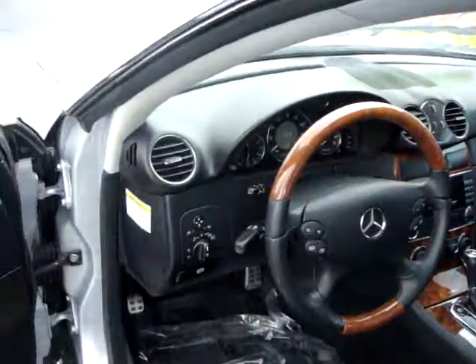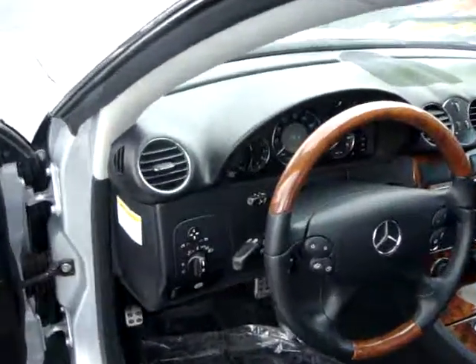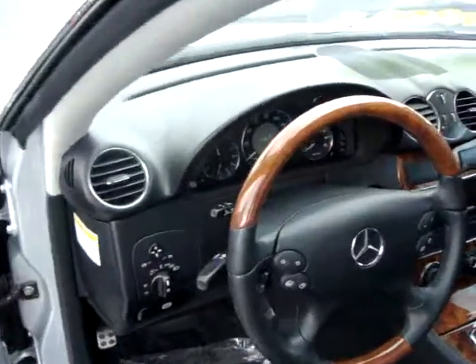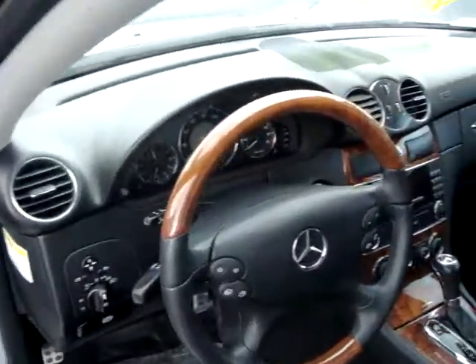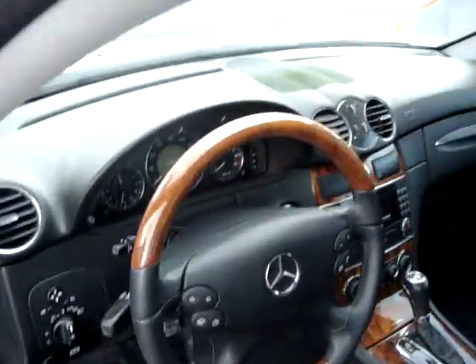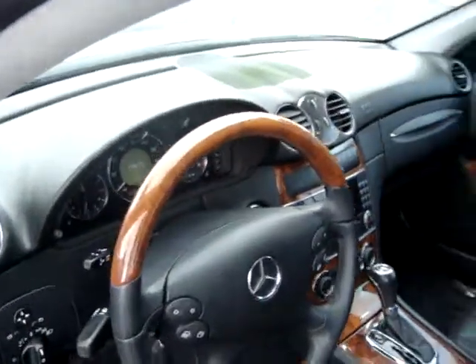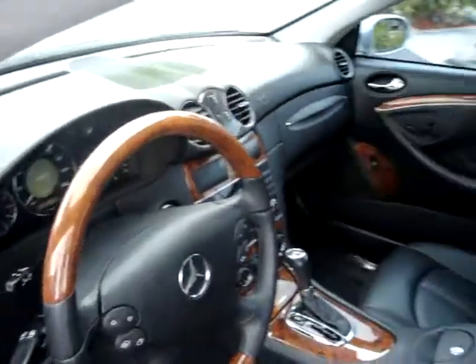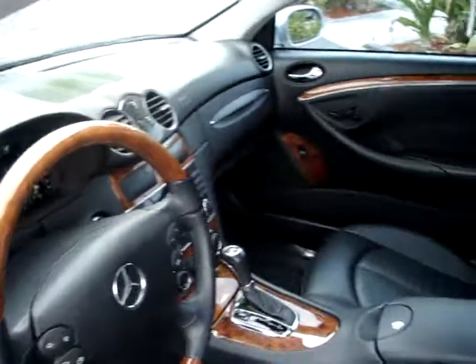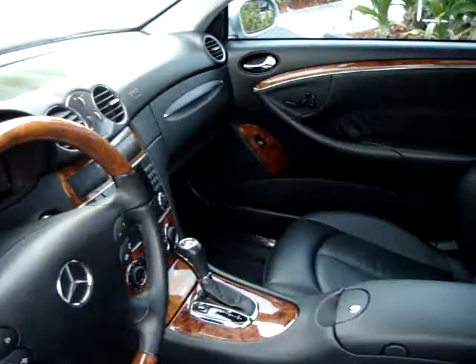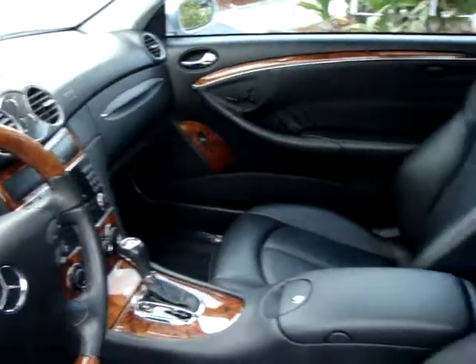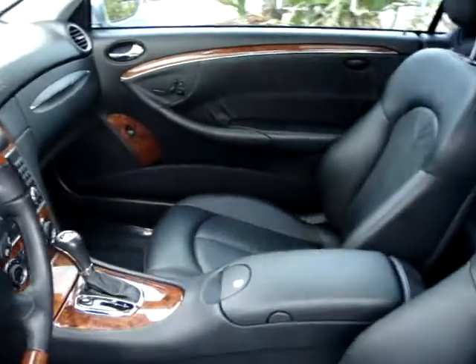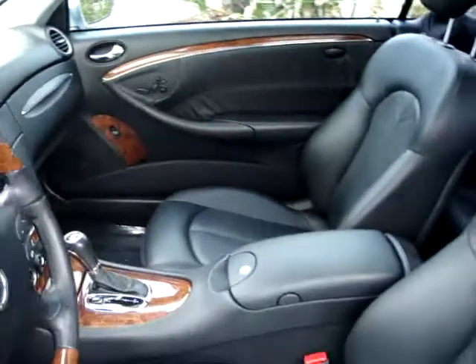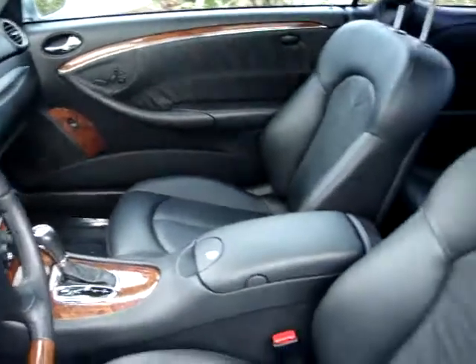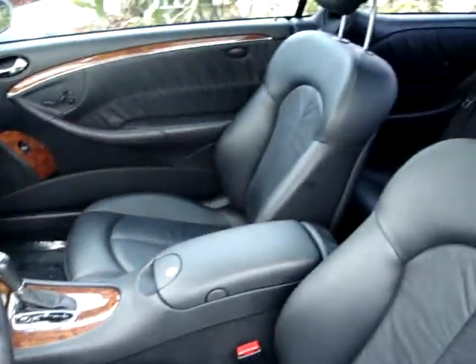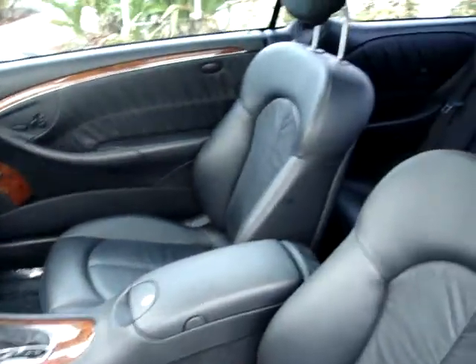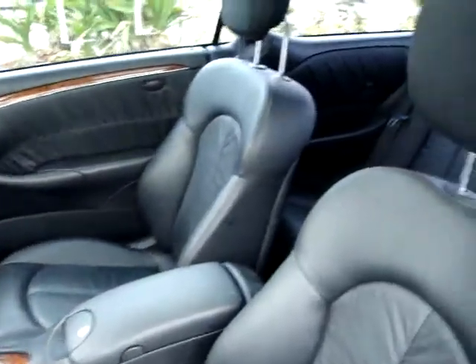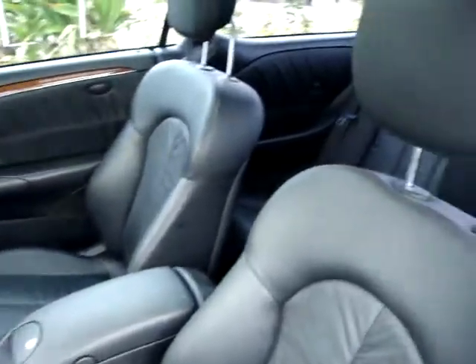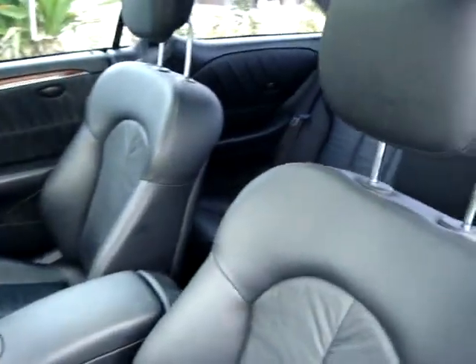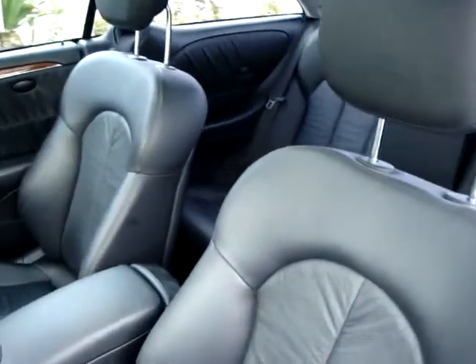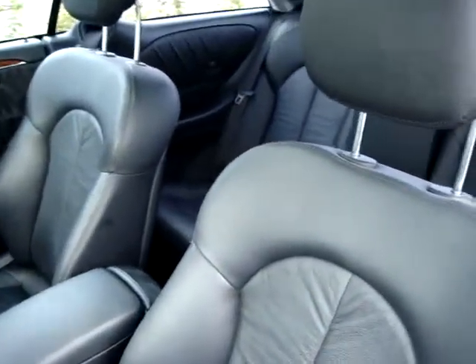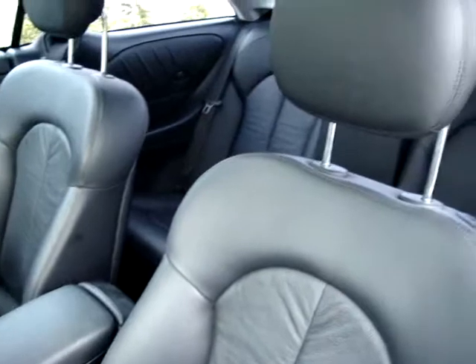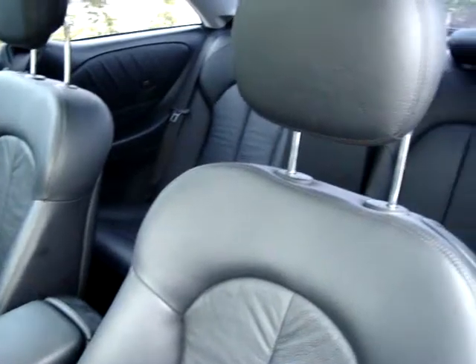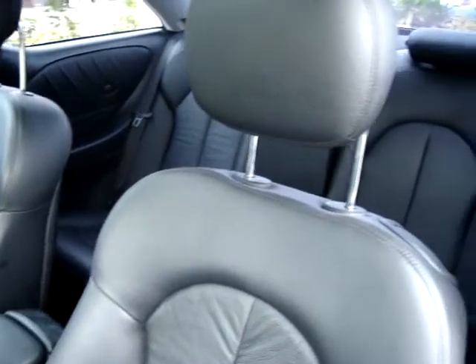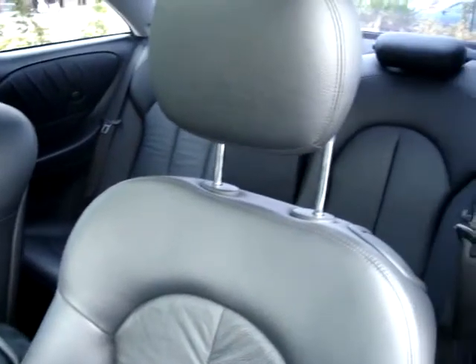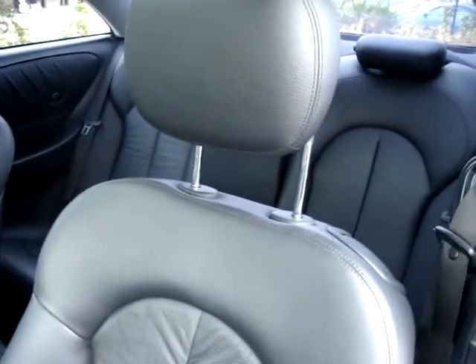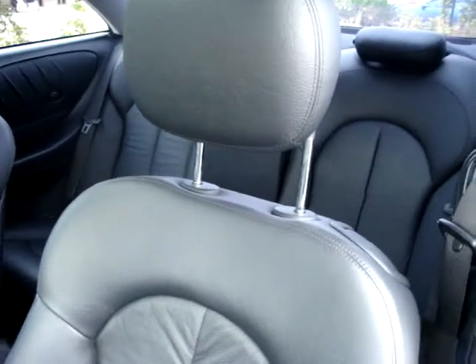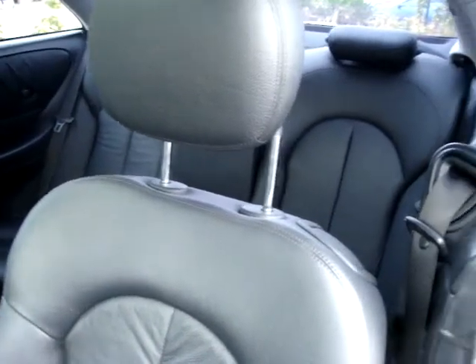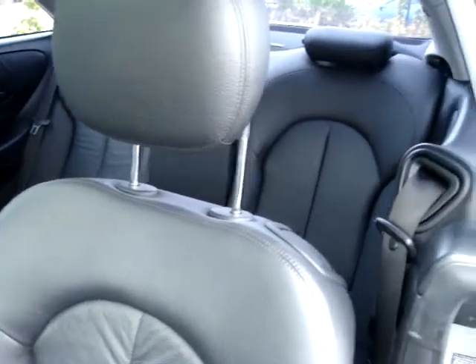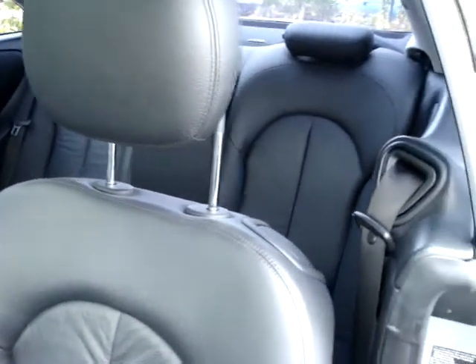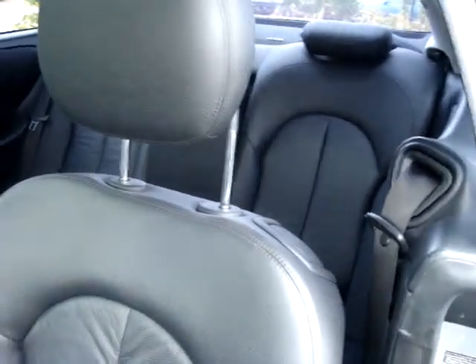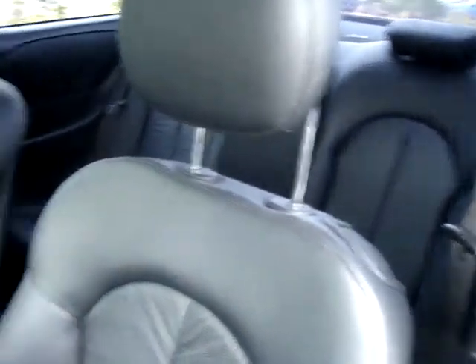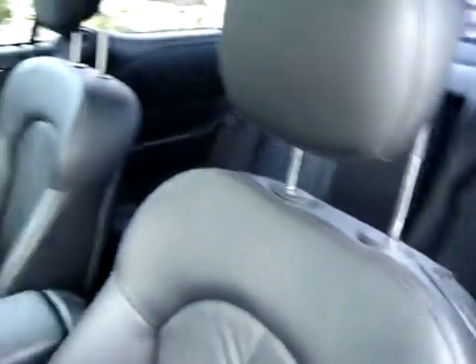Check out the immaculate interior. We didn't have to do much to get her ready and put her on the lot.